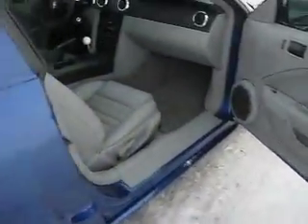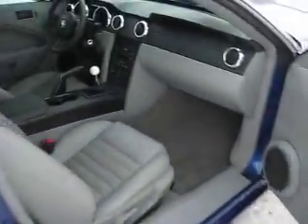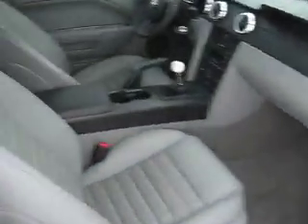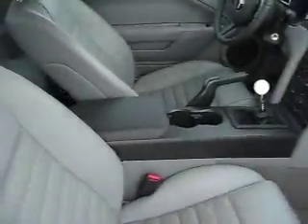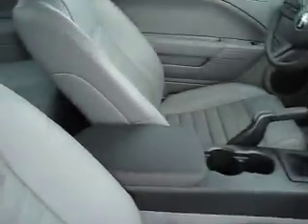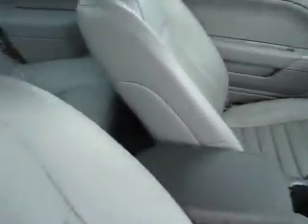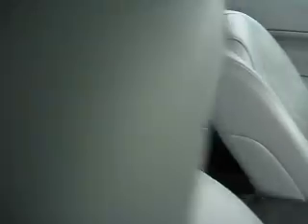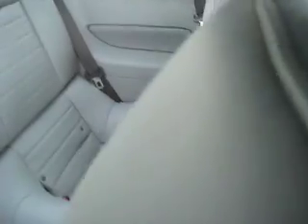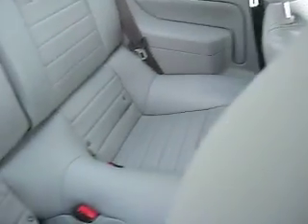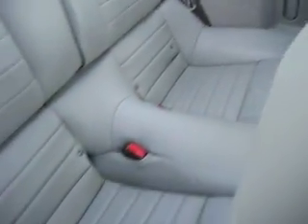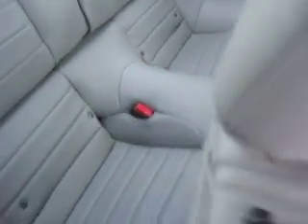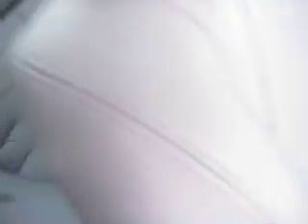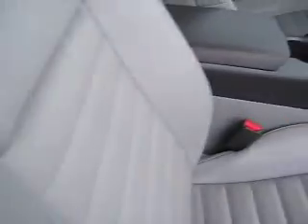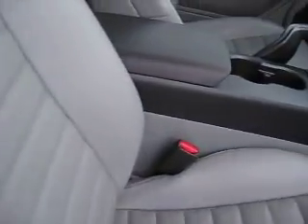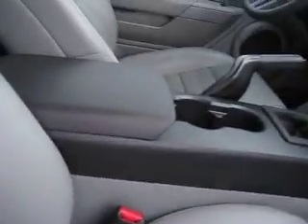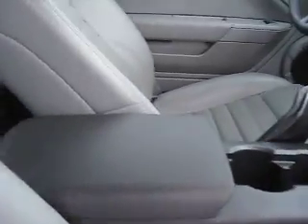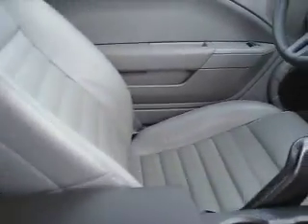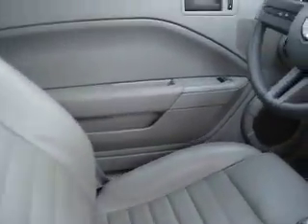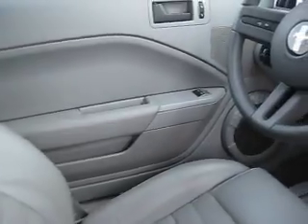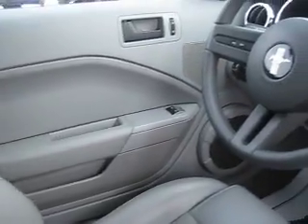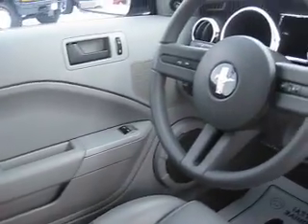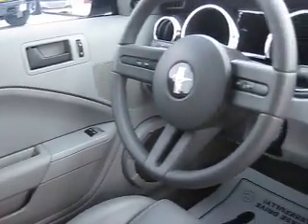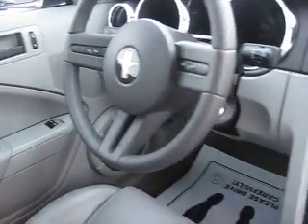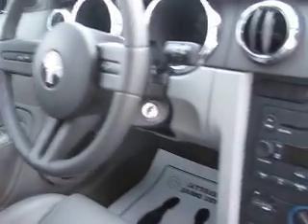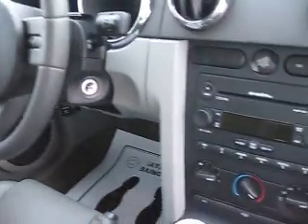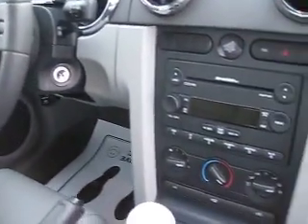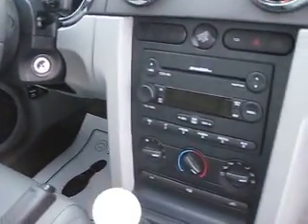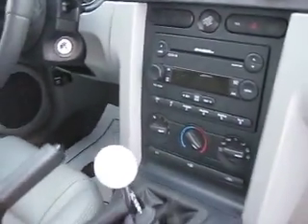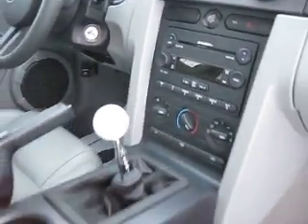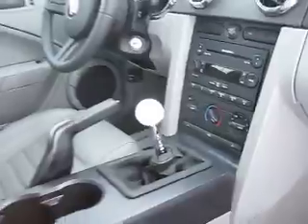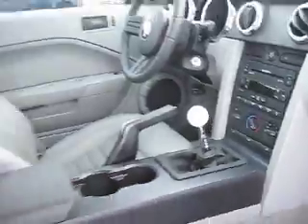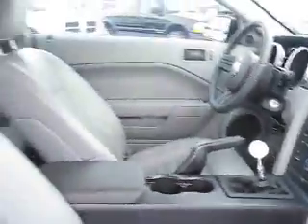Inside, it has enough room to seat four. It has leather seats, power windows, power door locks, steering-mounted cruise control, N-6 density changer, 5-speed, and so much more.